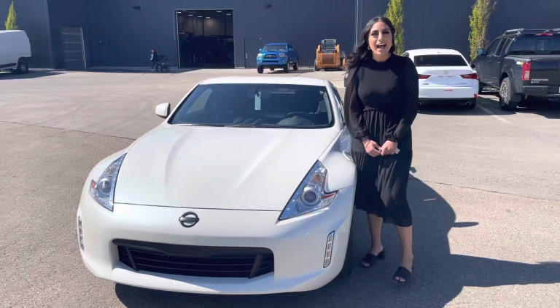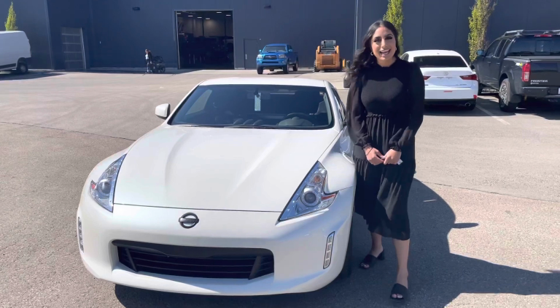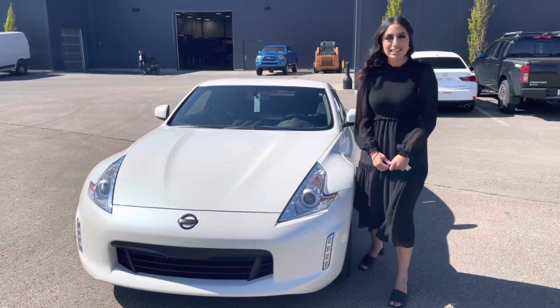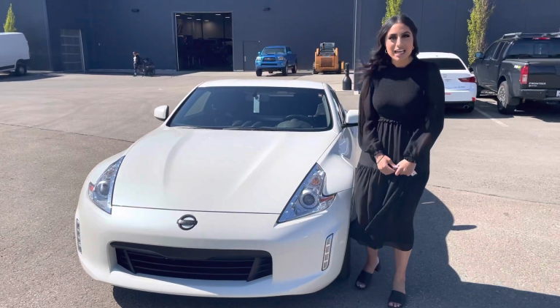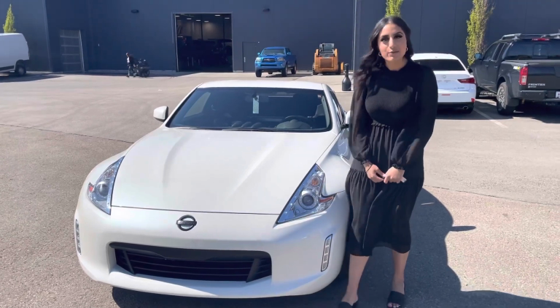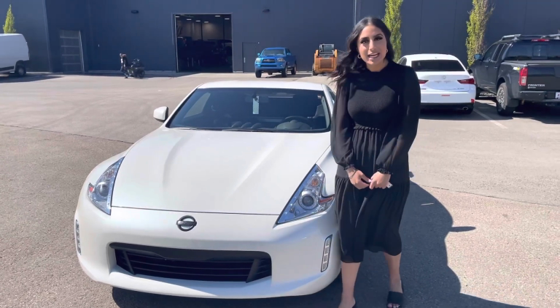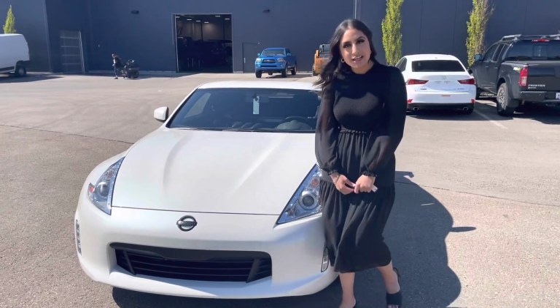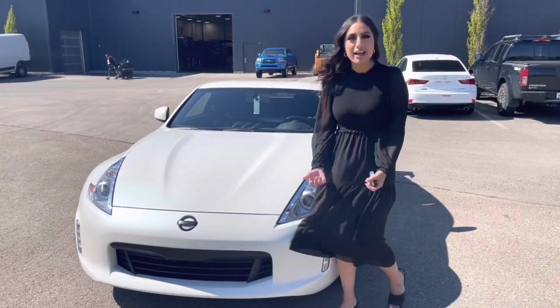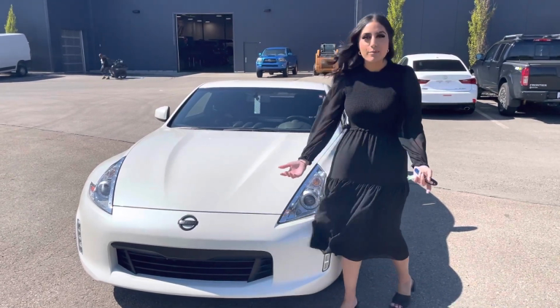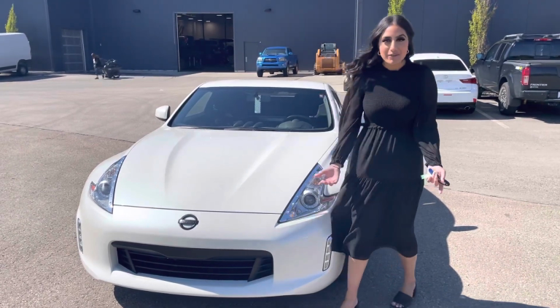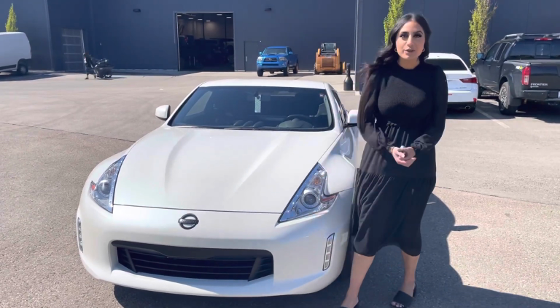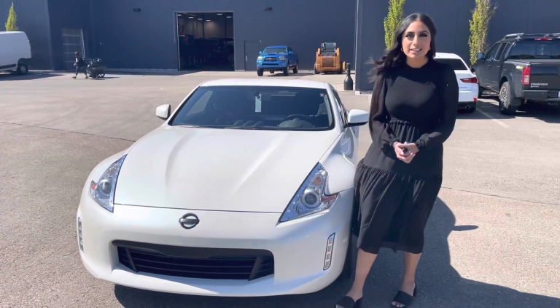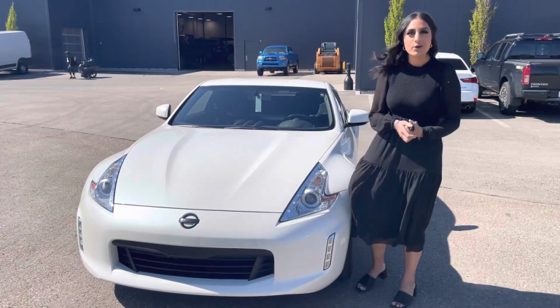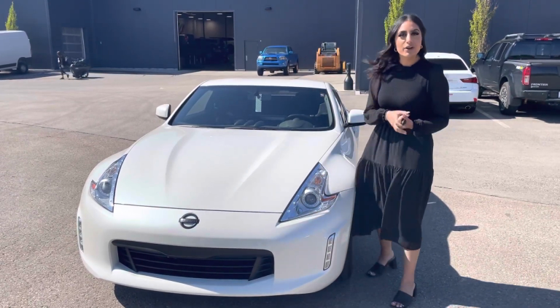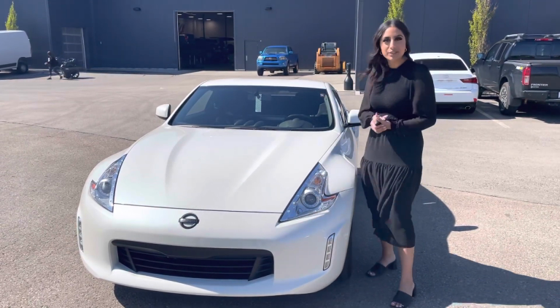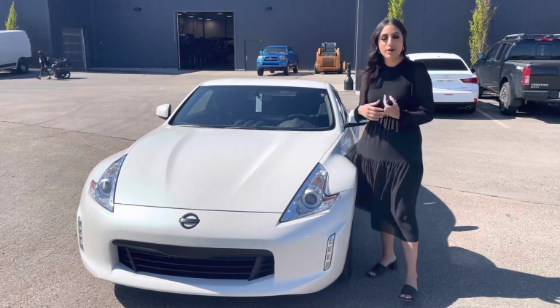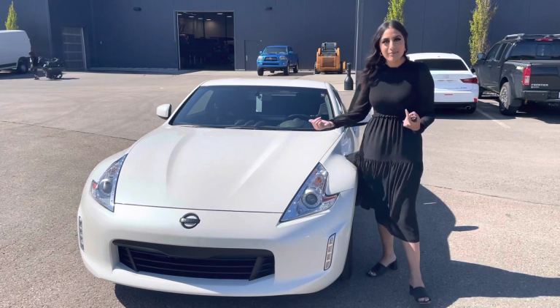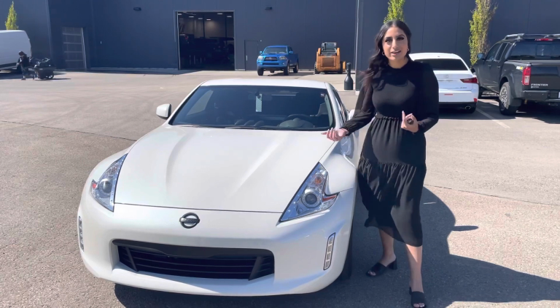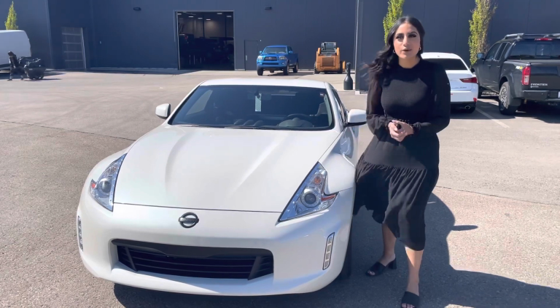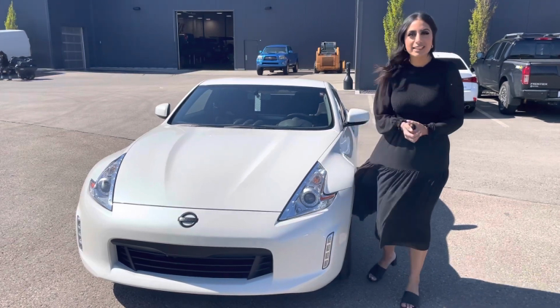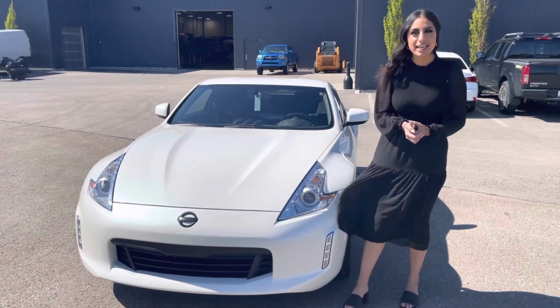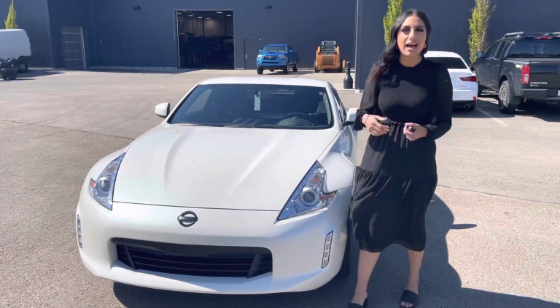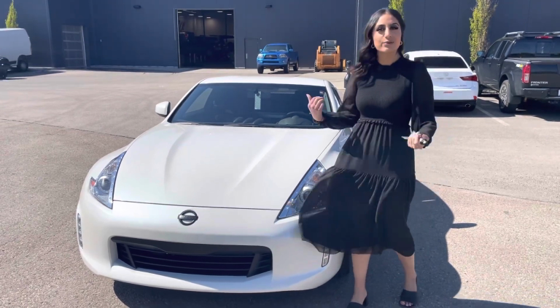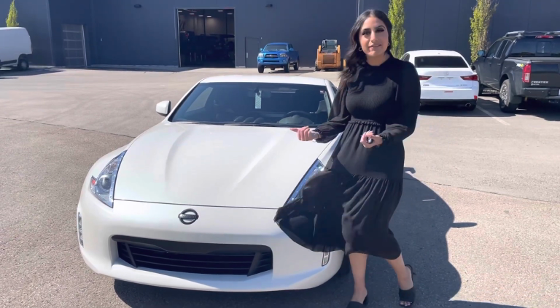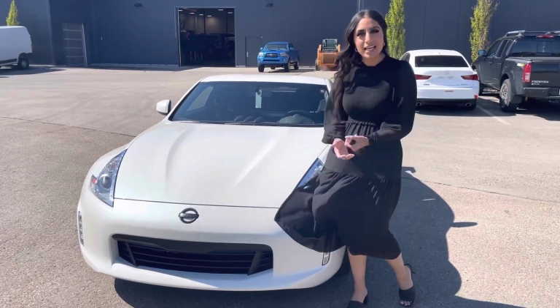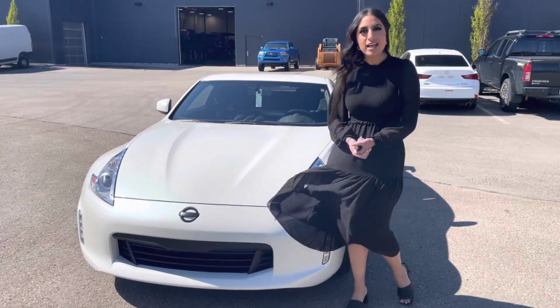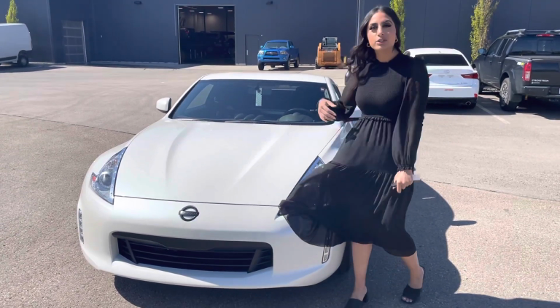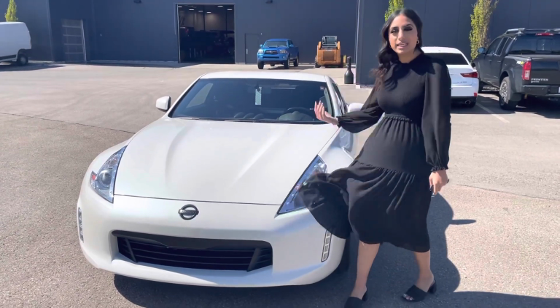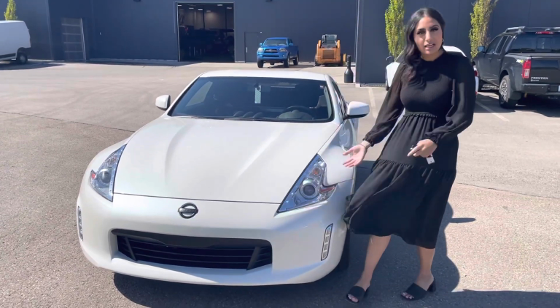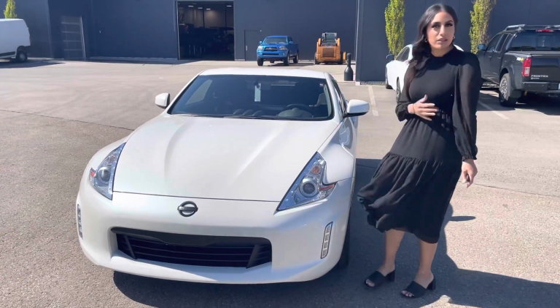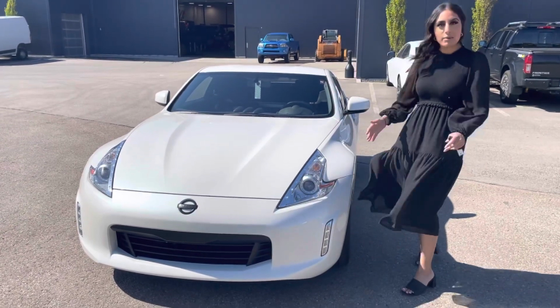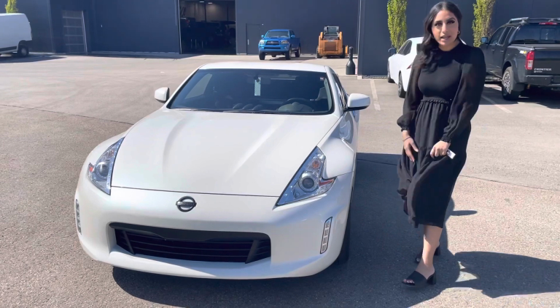Hi Danny, this is Jasmine from Northside Nissan. I haven't heard back from you, so I wanted to send you another option. So behind me here is our 2016 370Z. I'm going to show you a sneak peek a little bit about it.